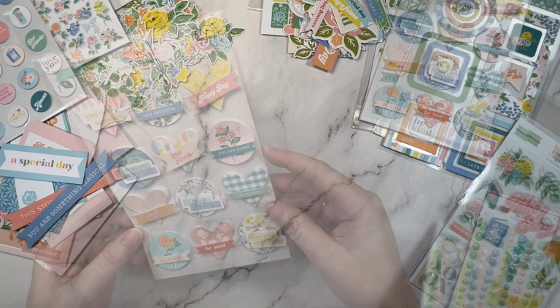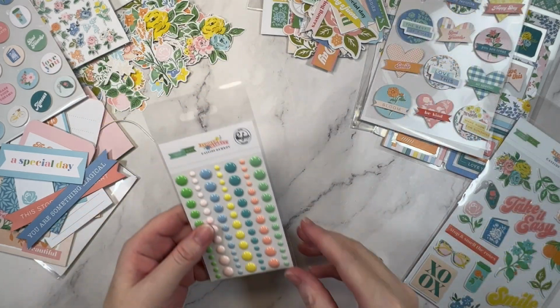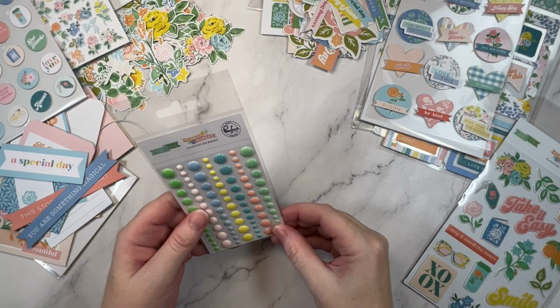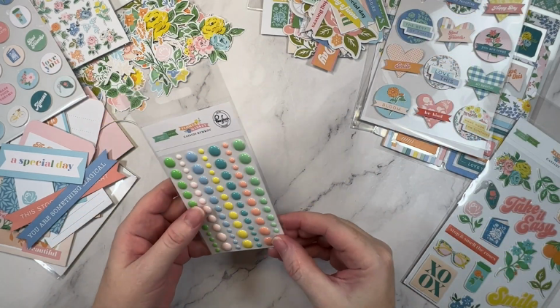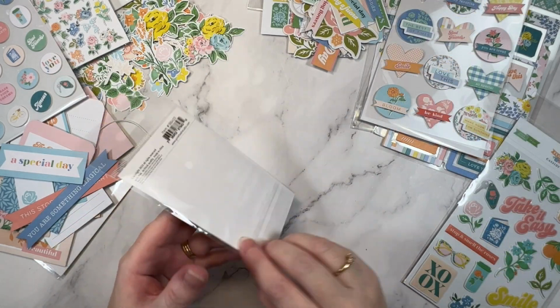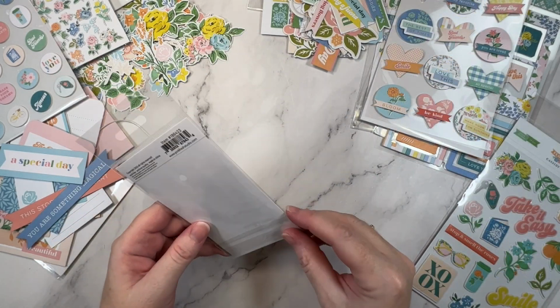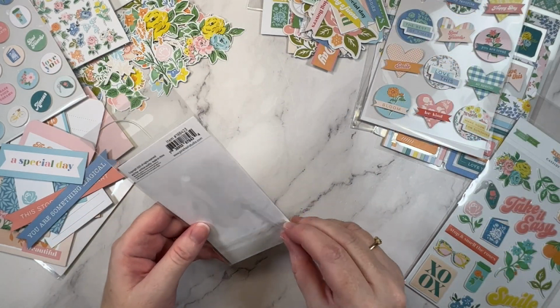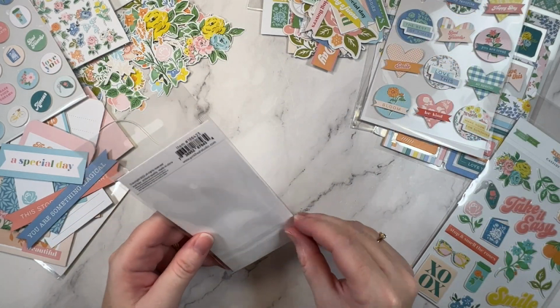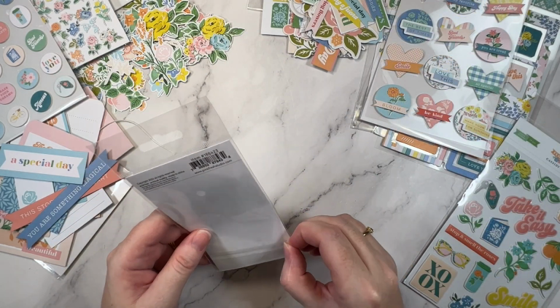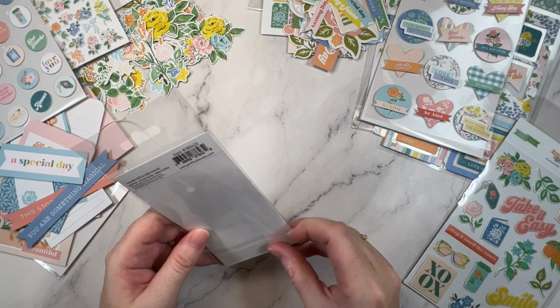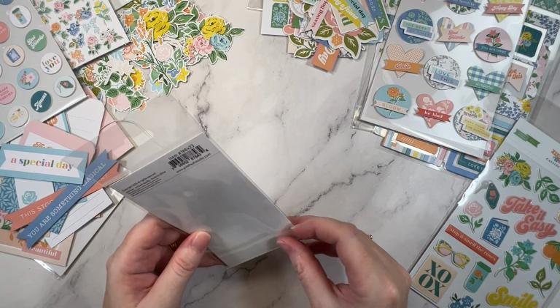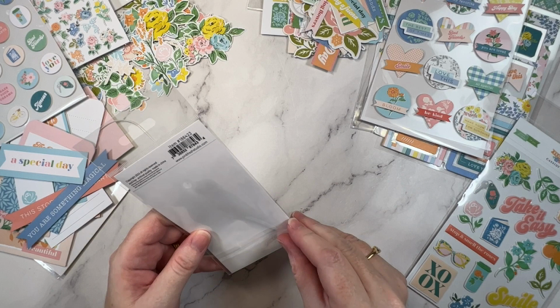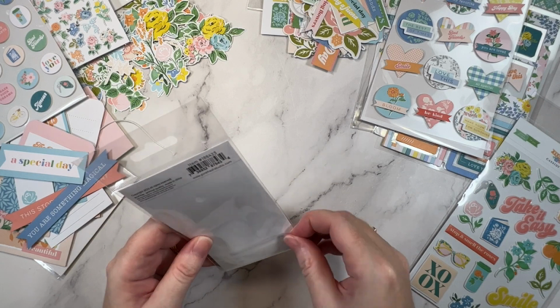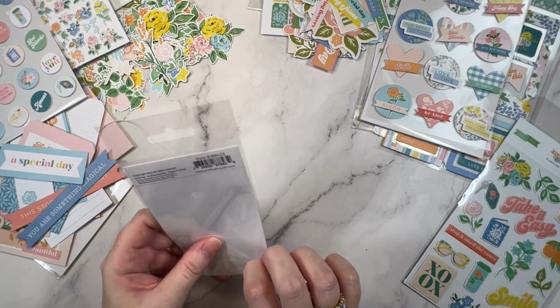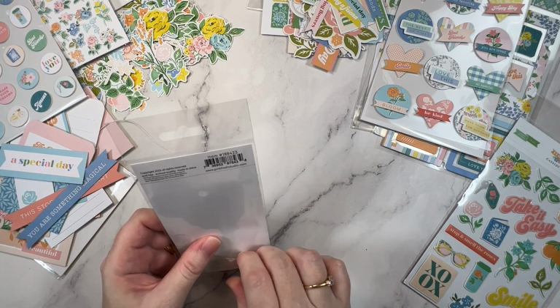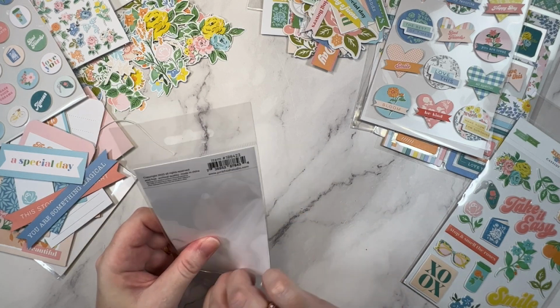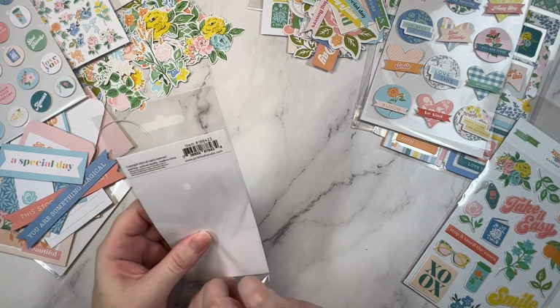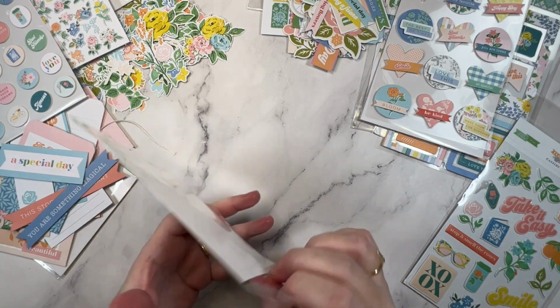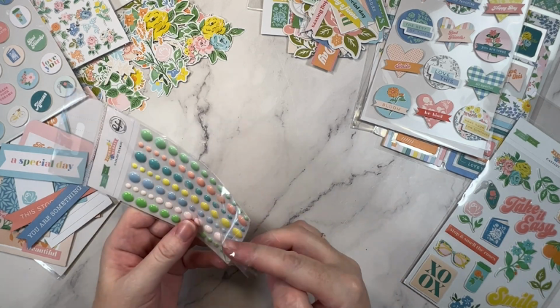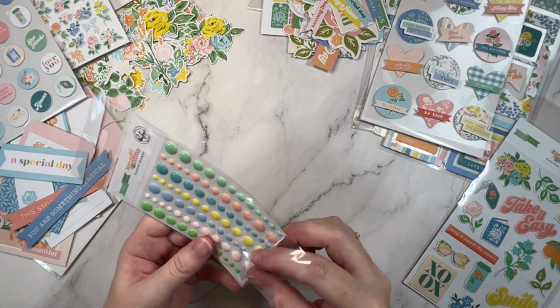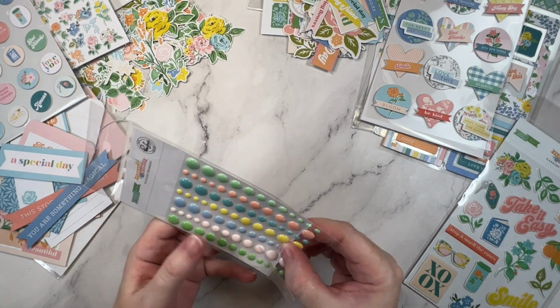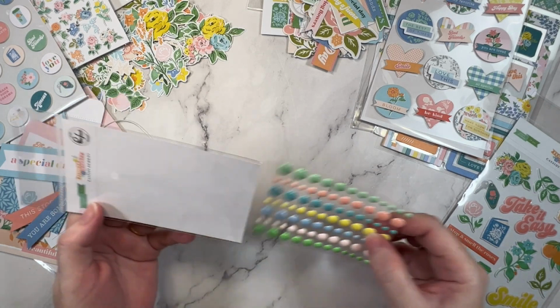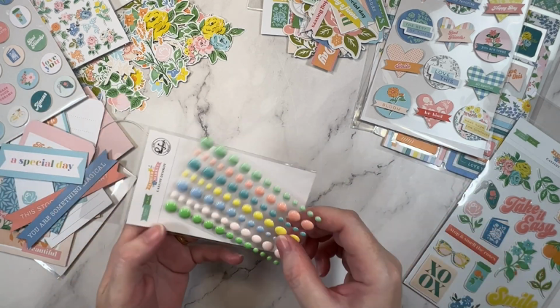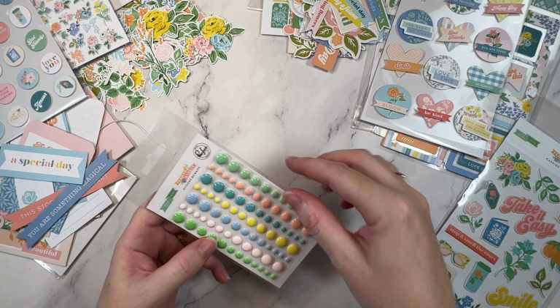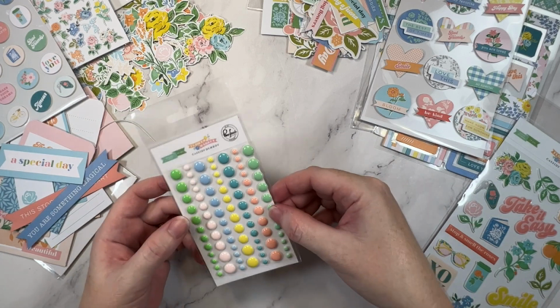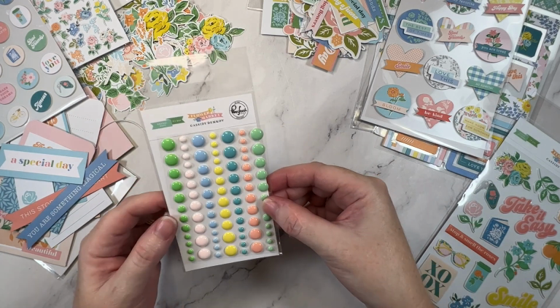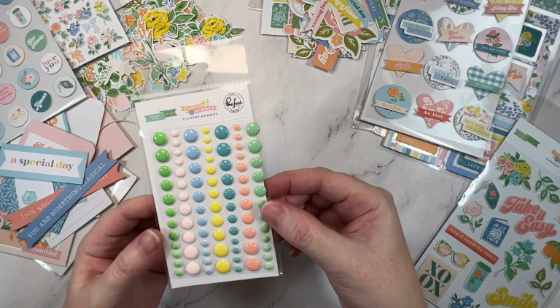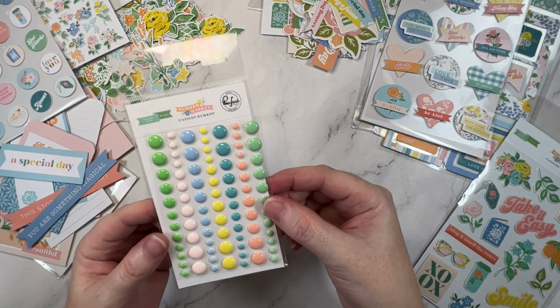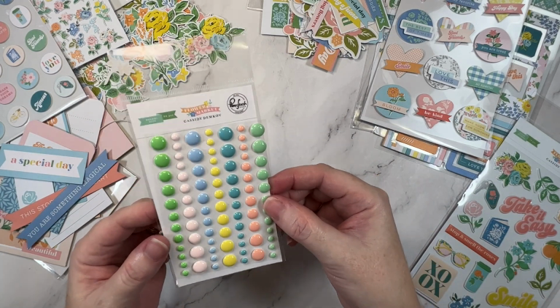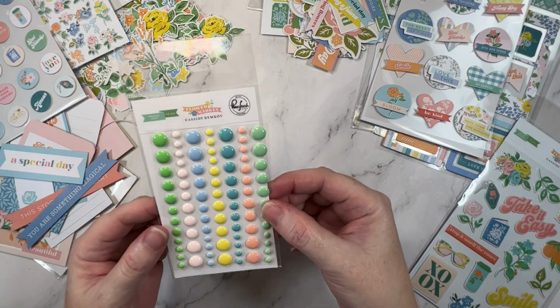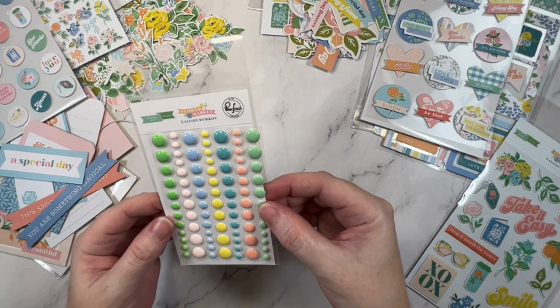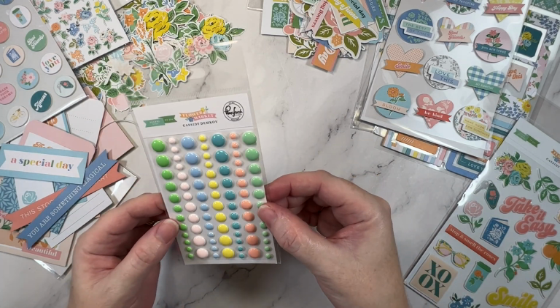I did also get the enamel dots. I like these as the little sprinkling last-minute touches to a layout, so I had to get the matching ones for the collection — really pretty shades.